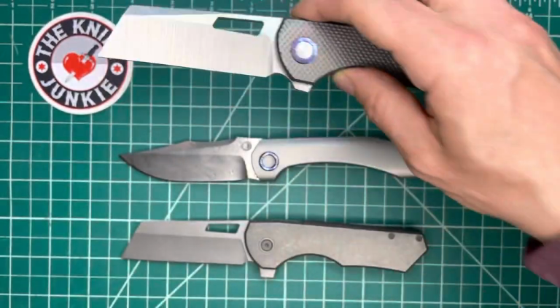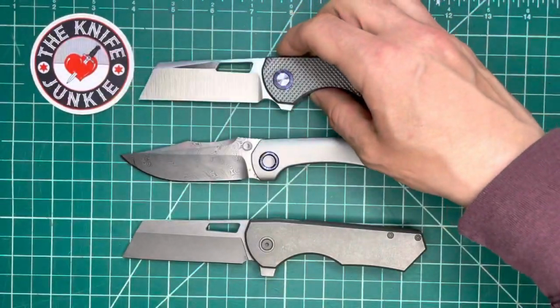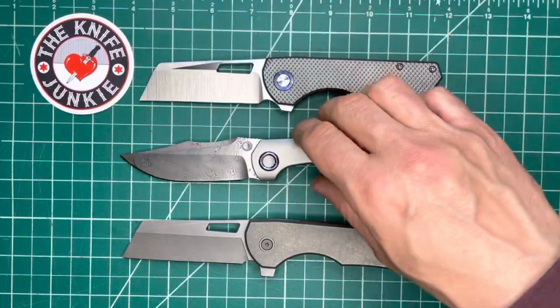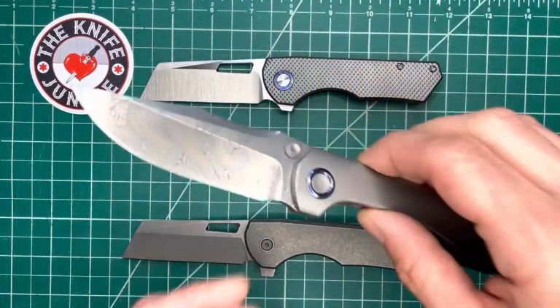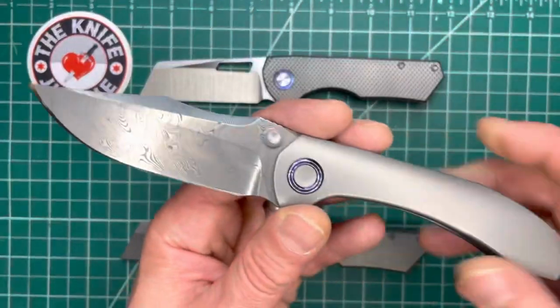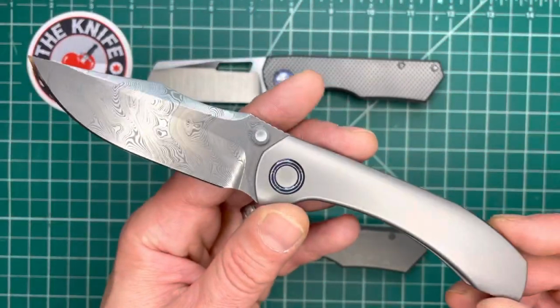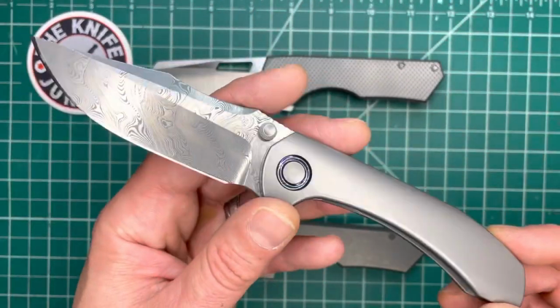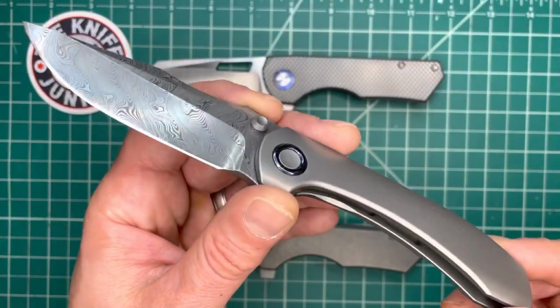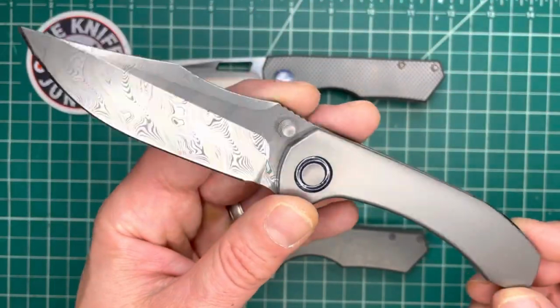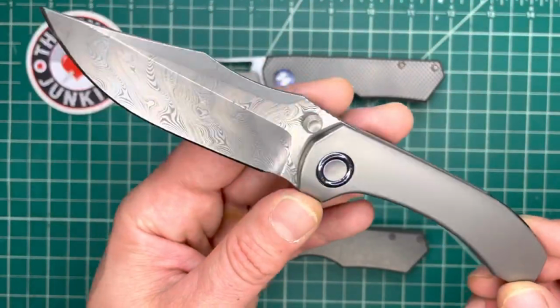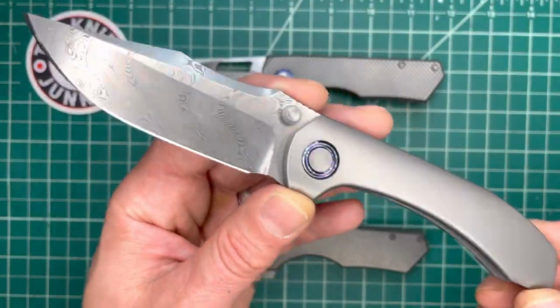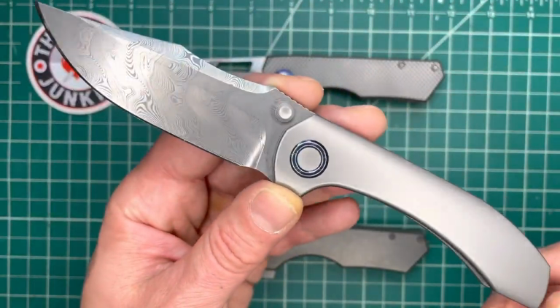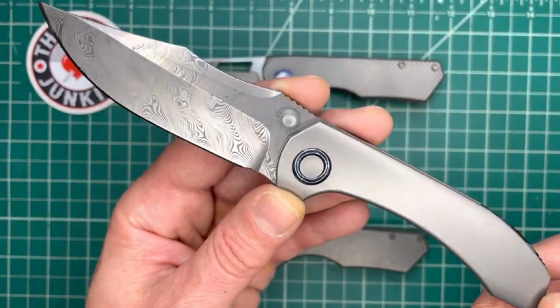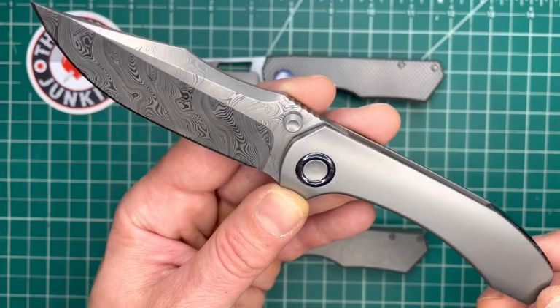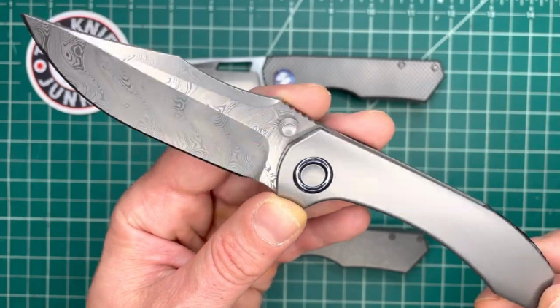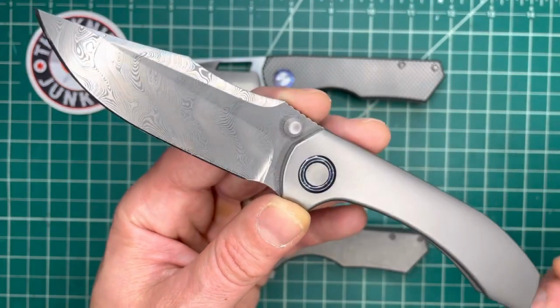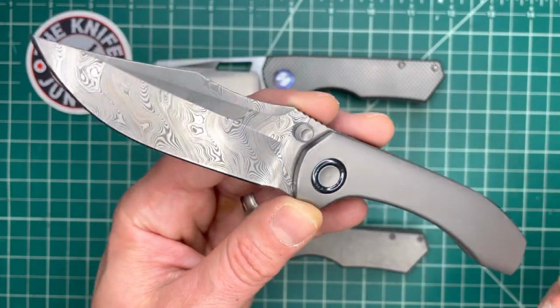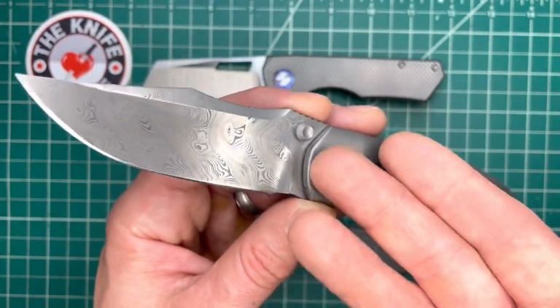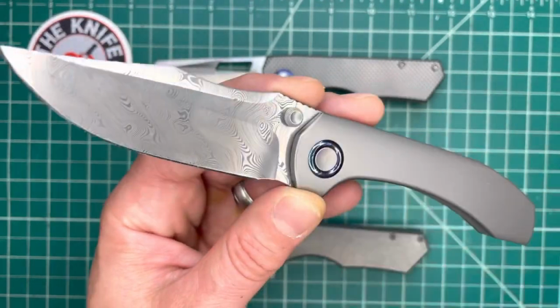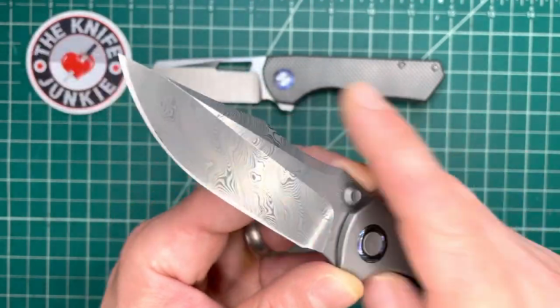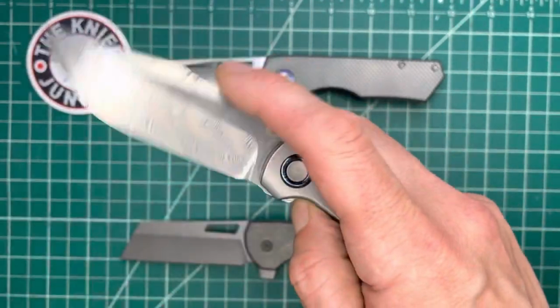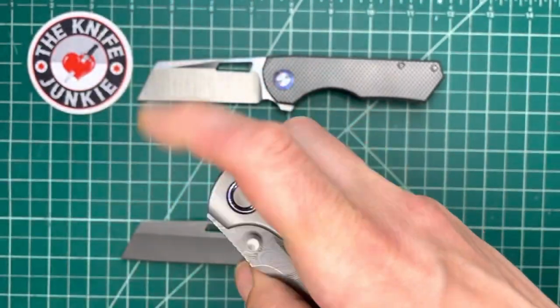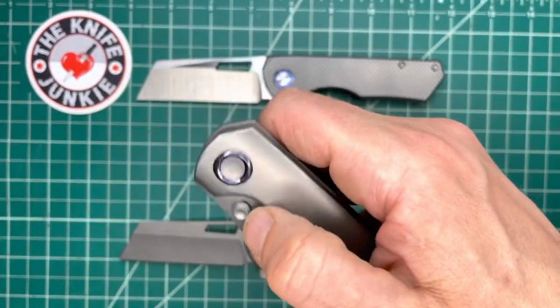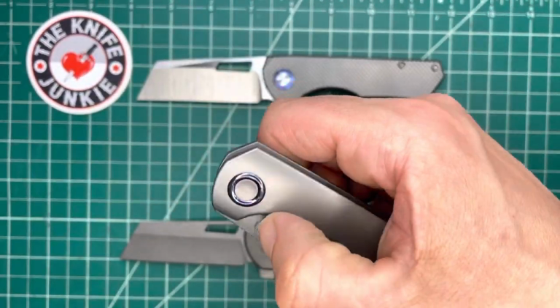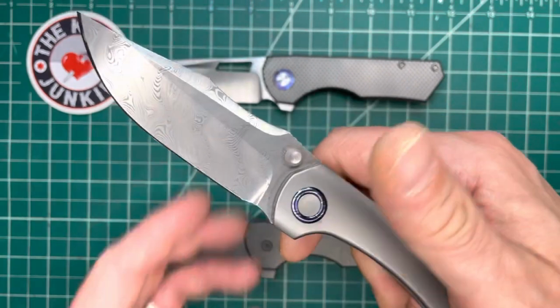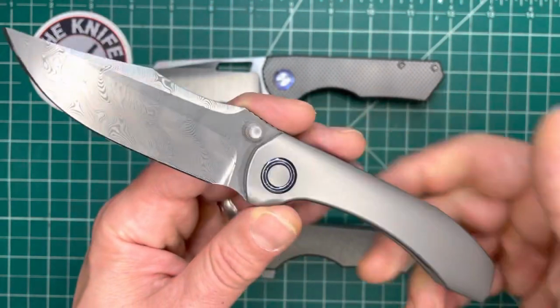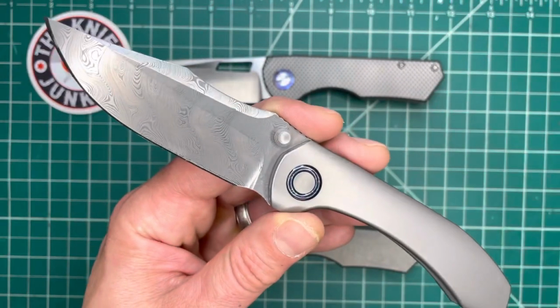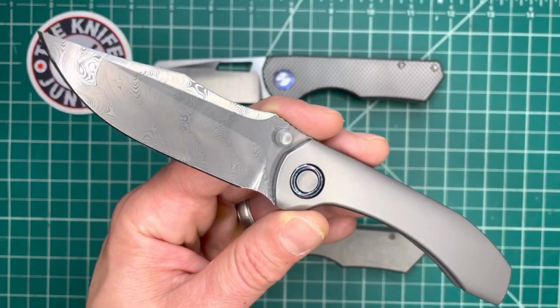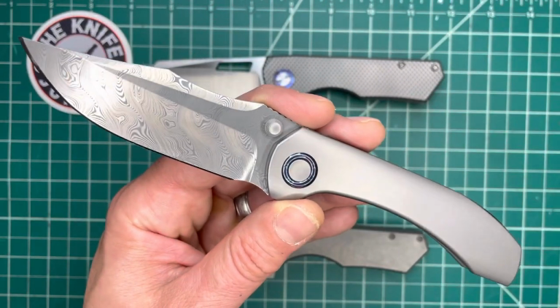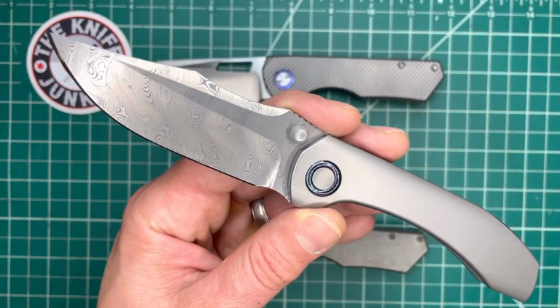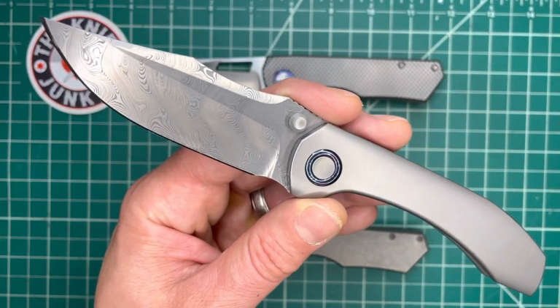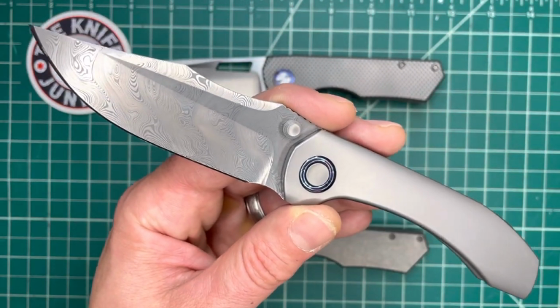Beautiful knives. Brian Brown — check him out and check out the podcast, I'll link it below. Great guy and such a cool knife. Don't be surprised if you see one of these in the collection sometime soon. All right, take care.